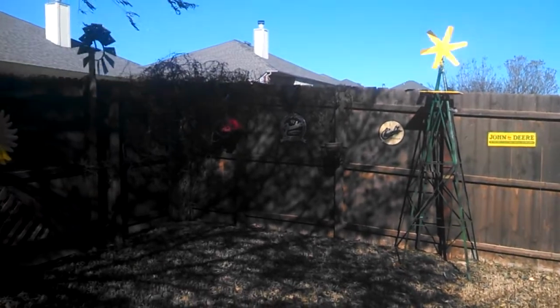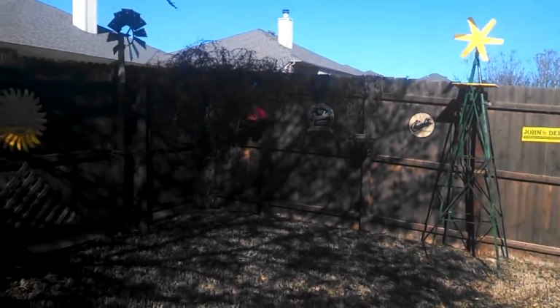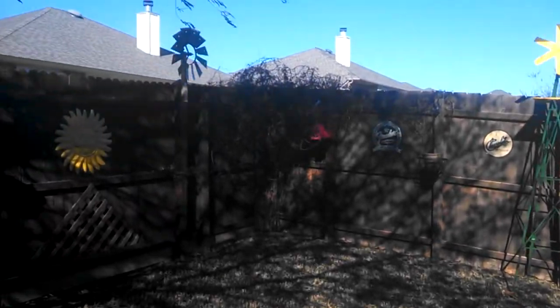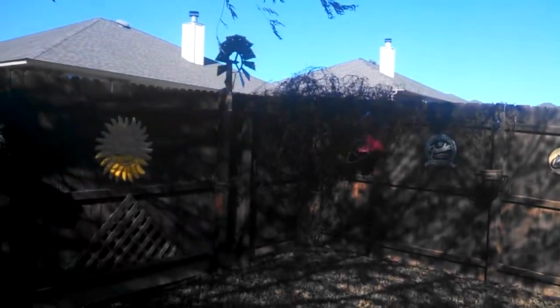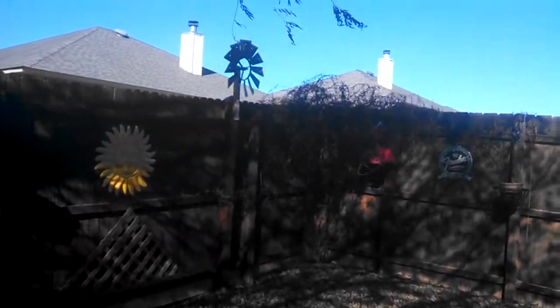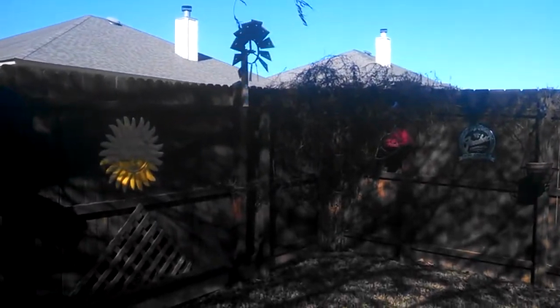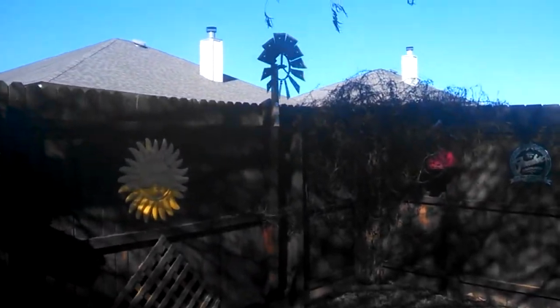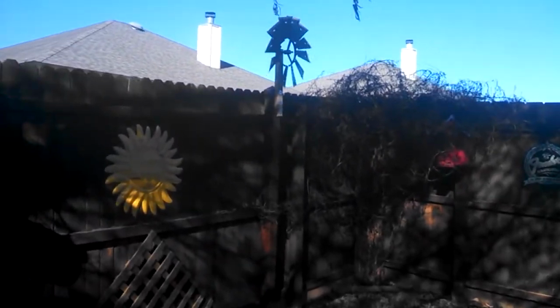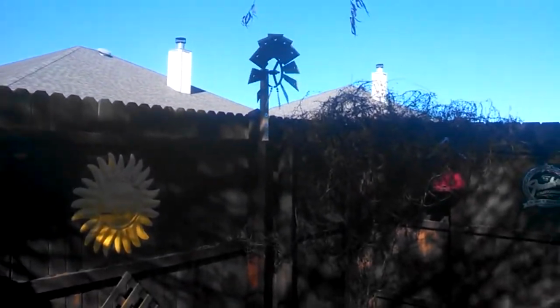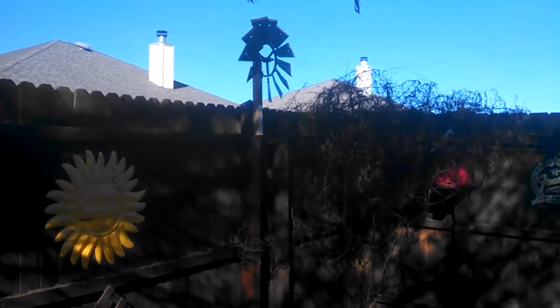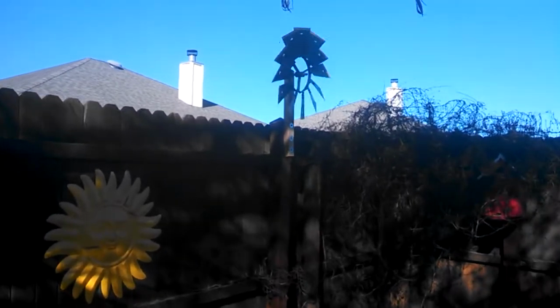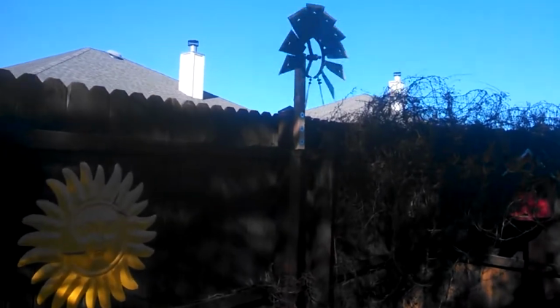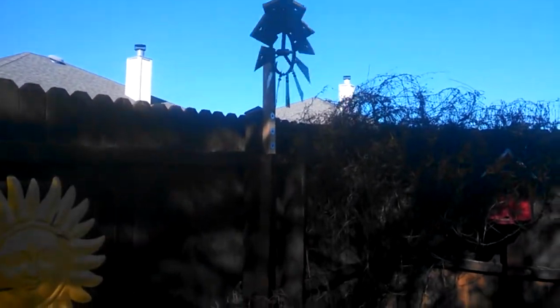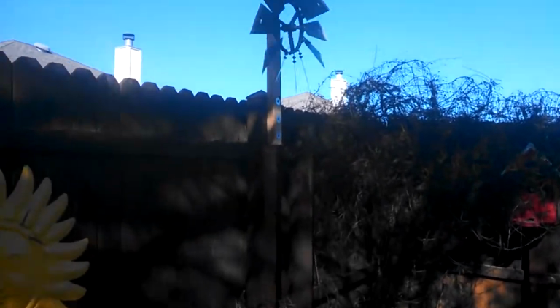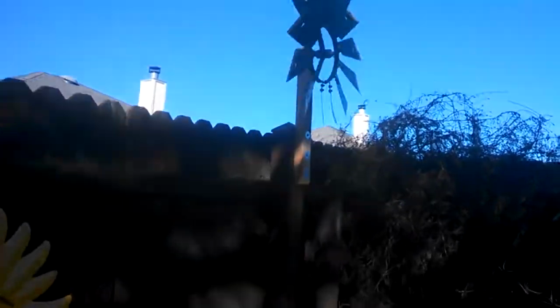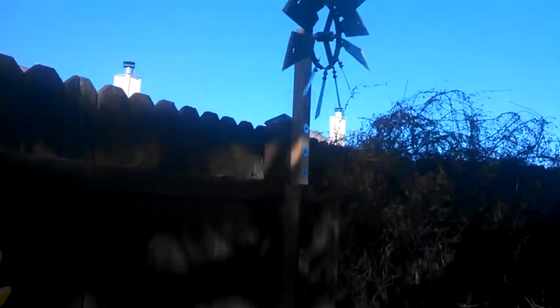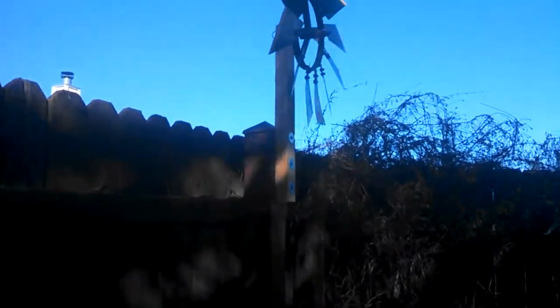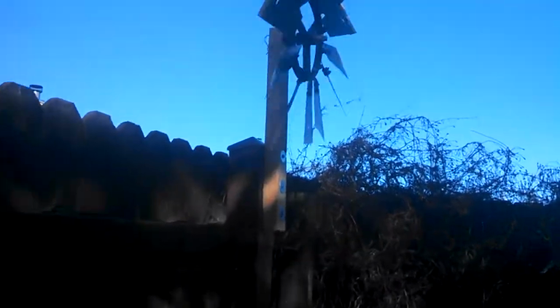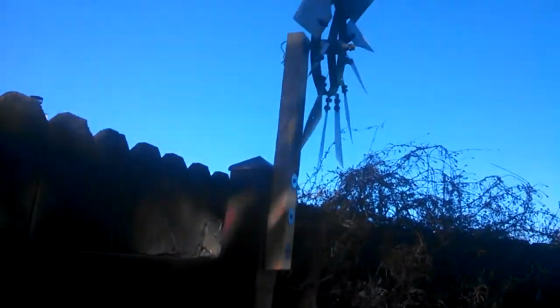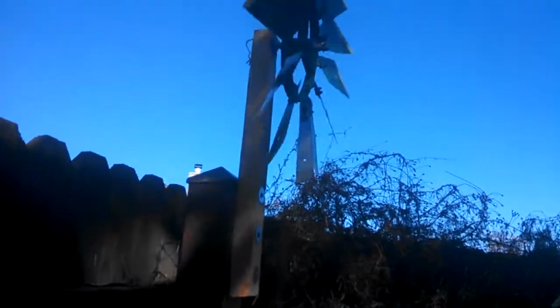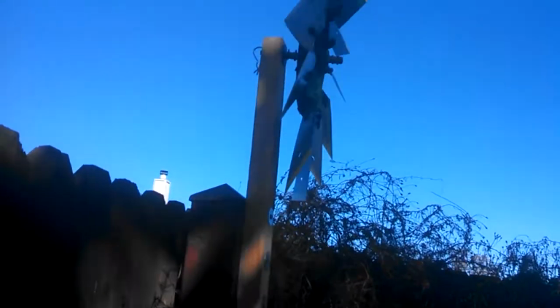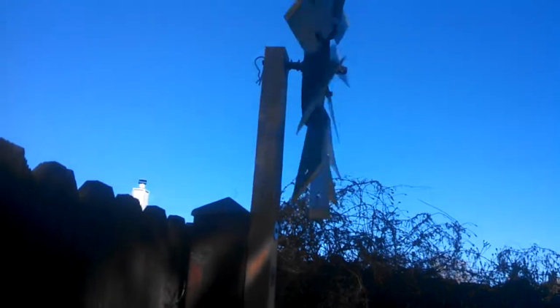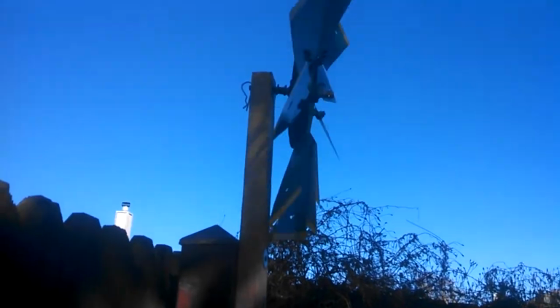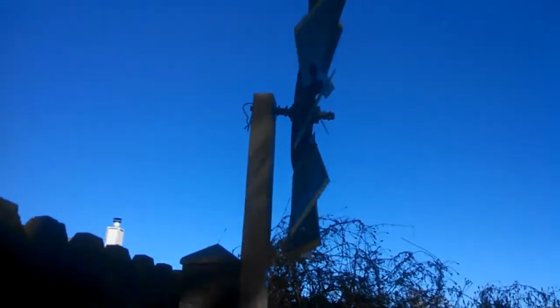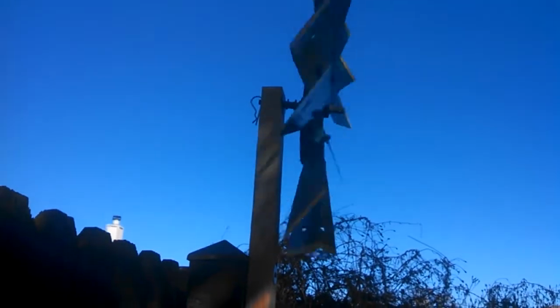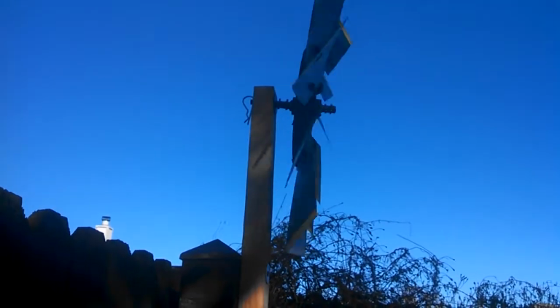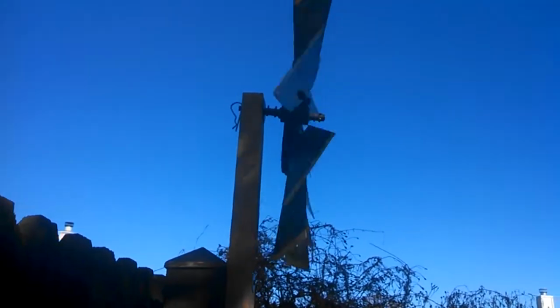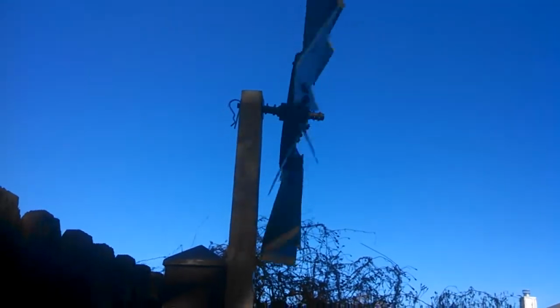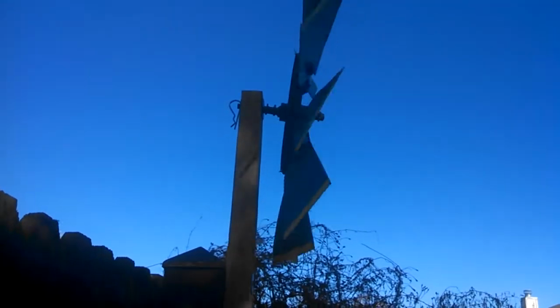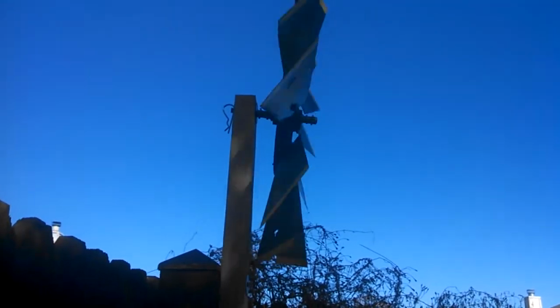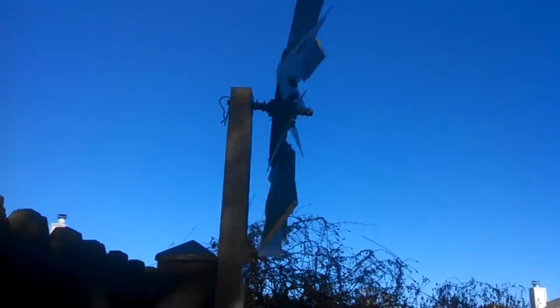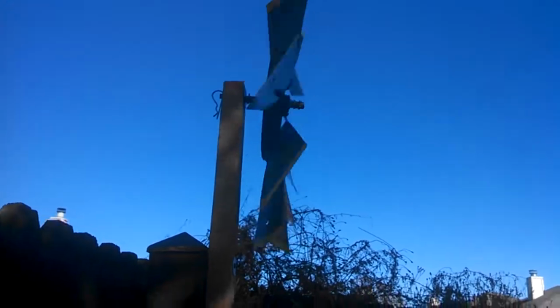And then took the old one here and just mounted it on the fence post. As you can see, it works pretty good. Just put a little cotter pin up there, no big deal.